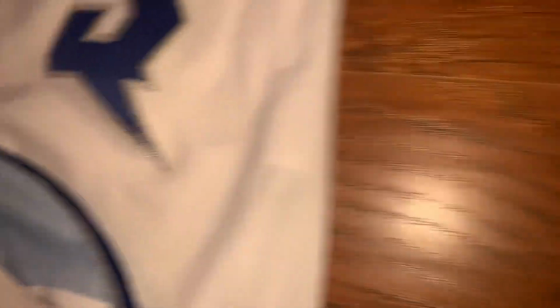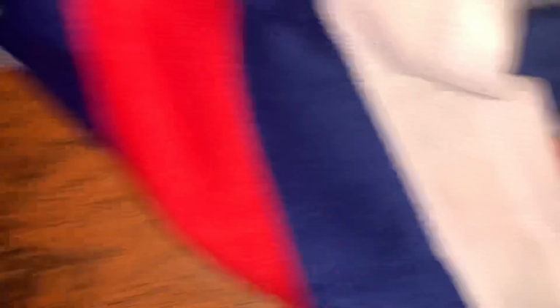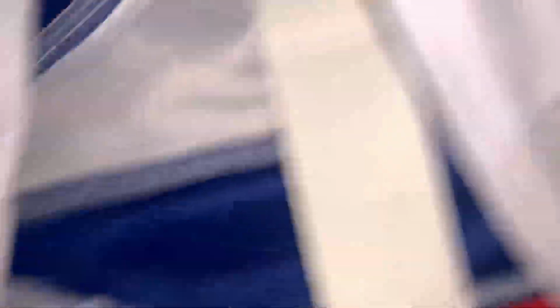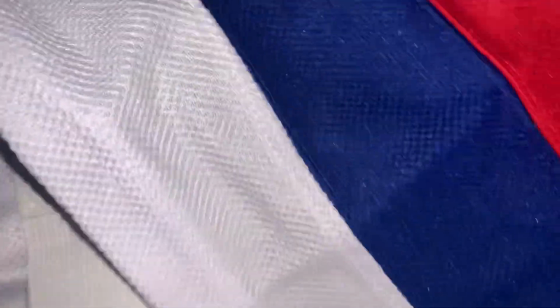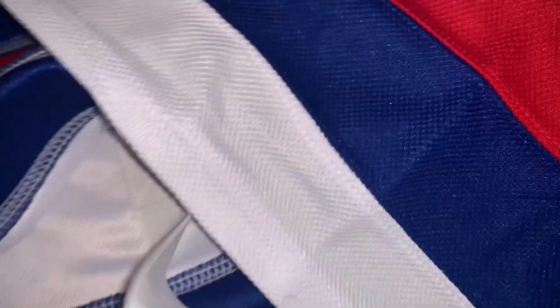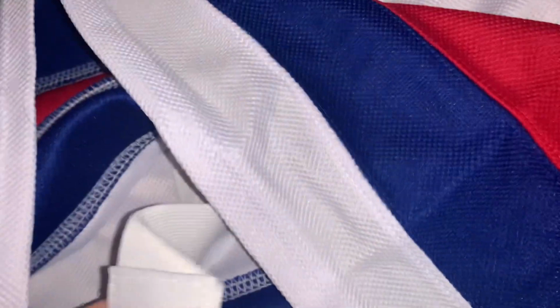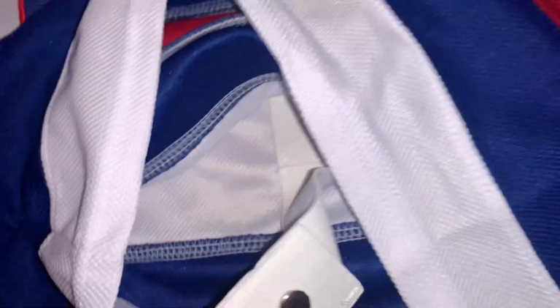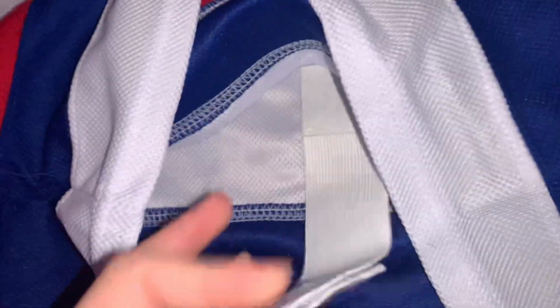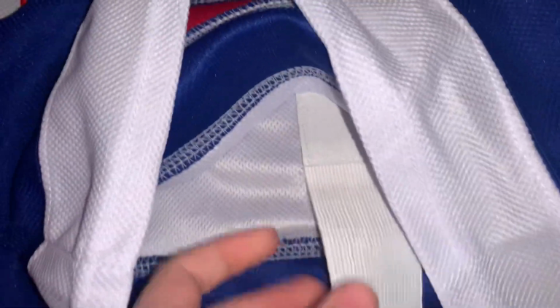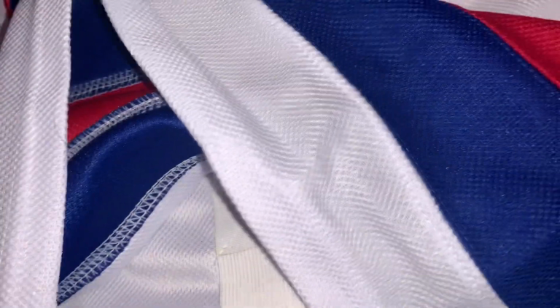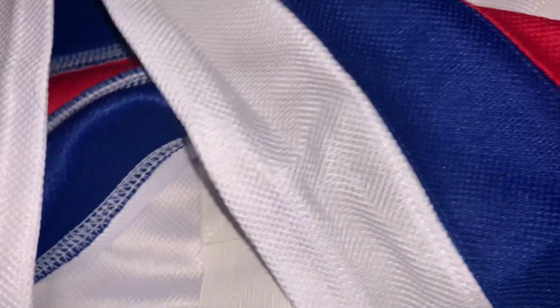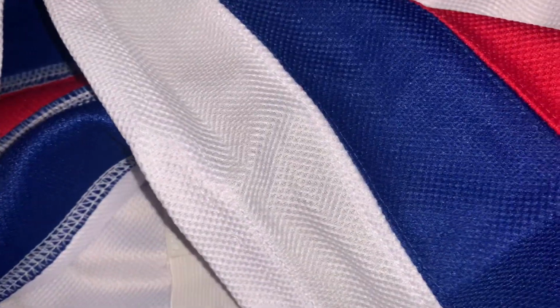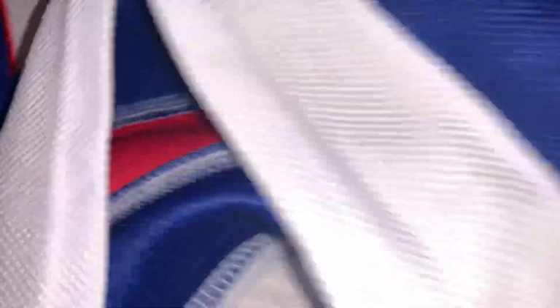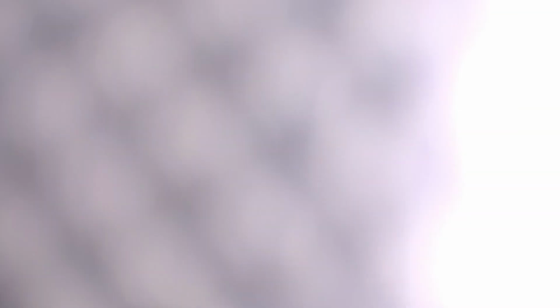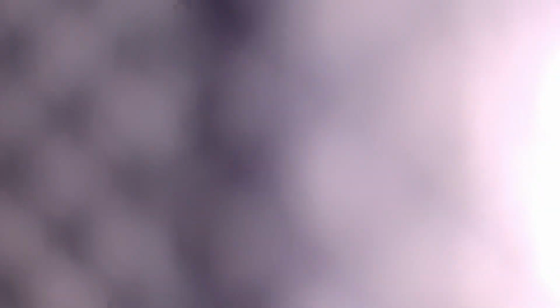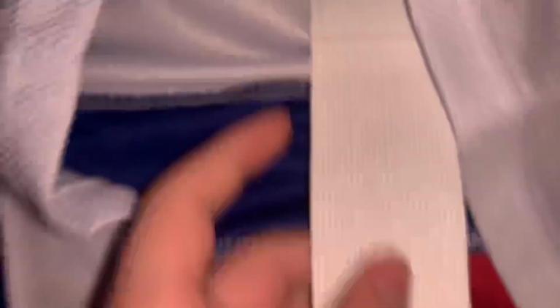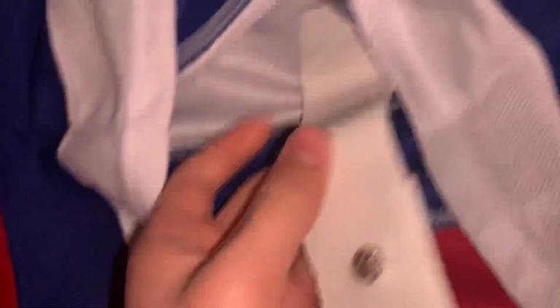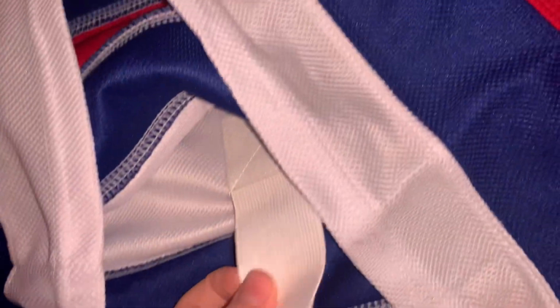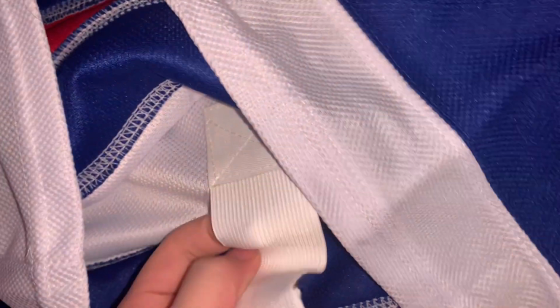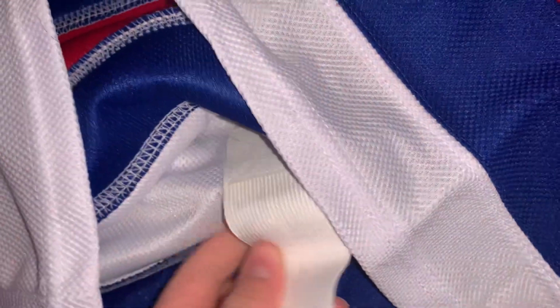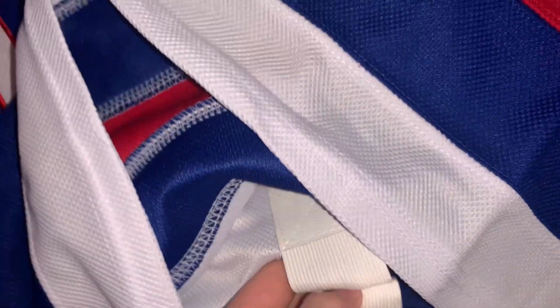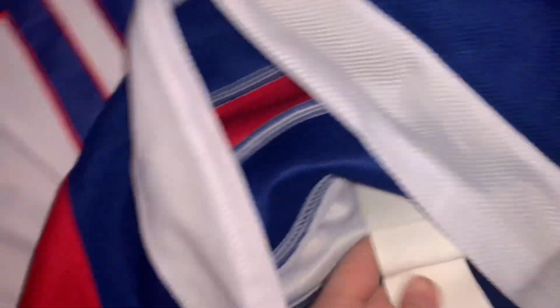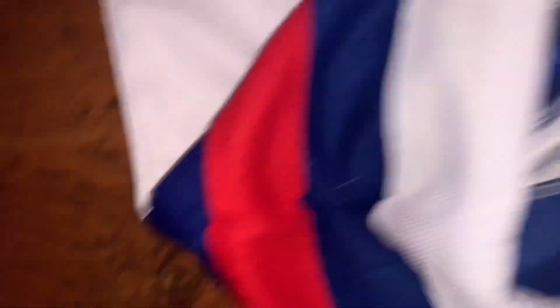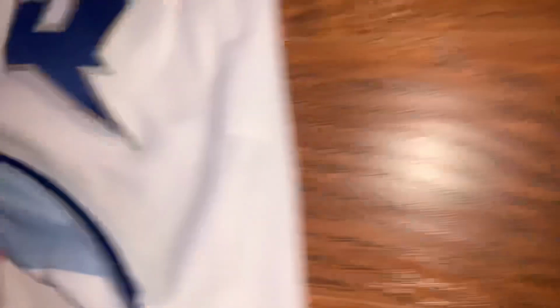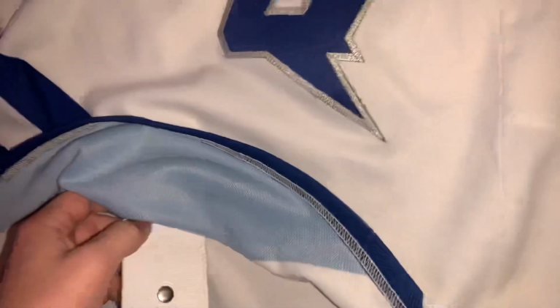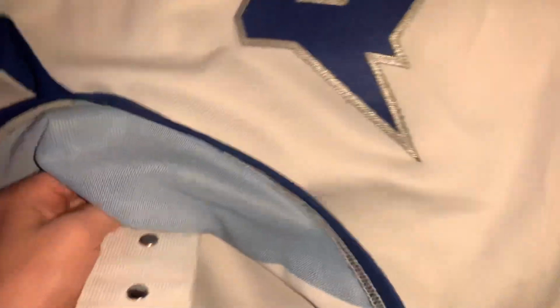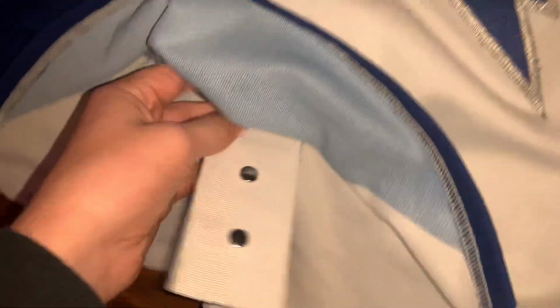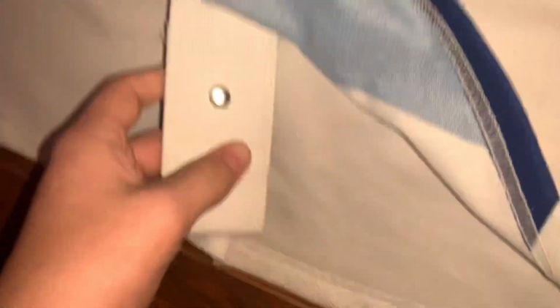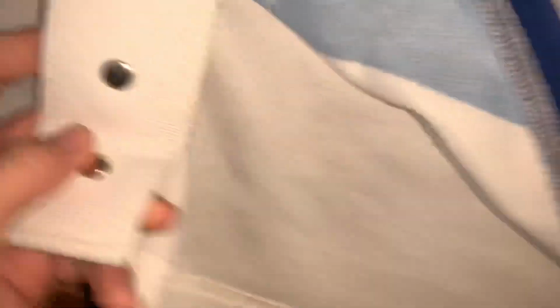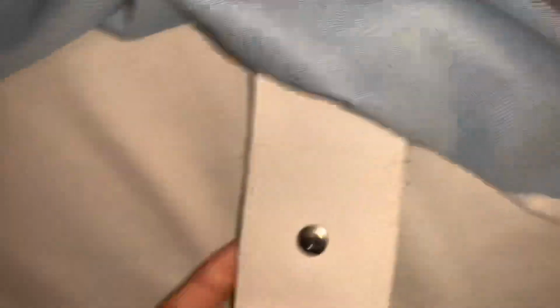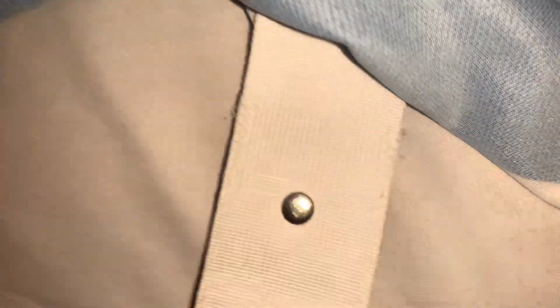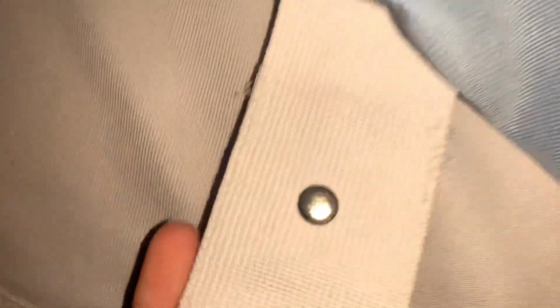This one is the same exact material and everything. This one definitely has a more elastic feeling to it — it's a little more stretchy, and this one's a little more hearty feeling.